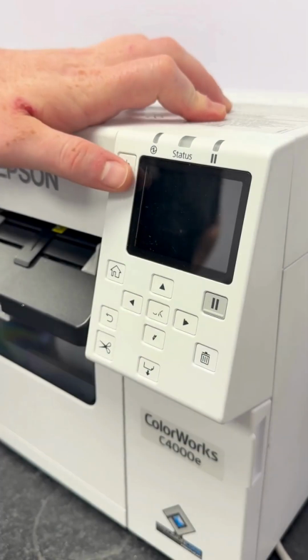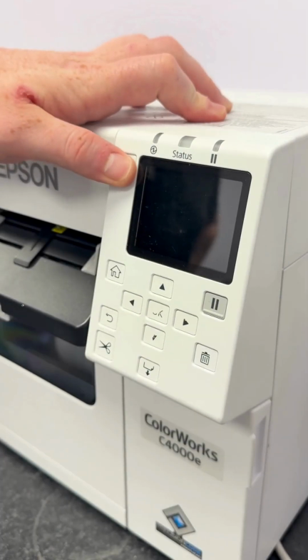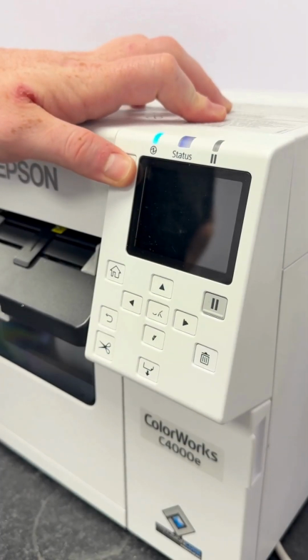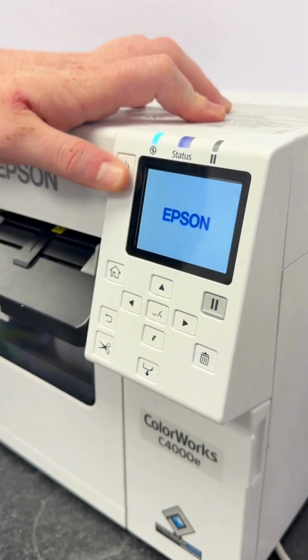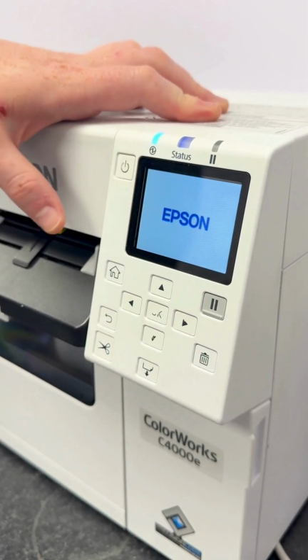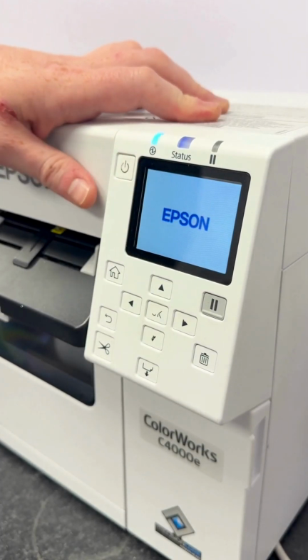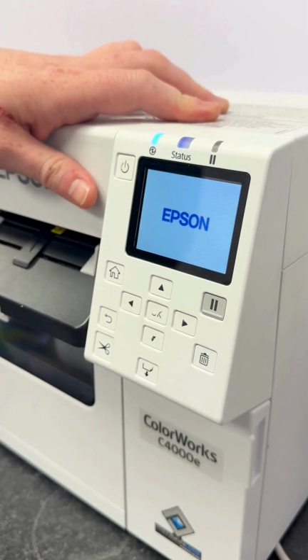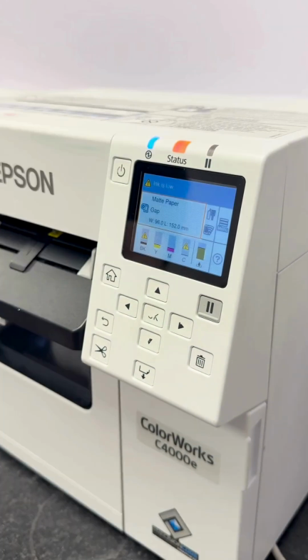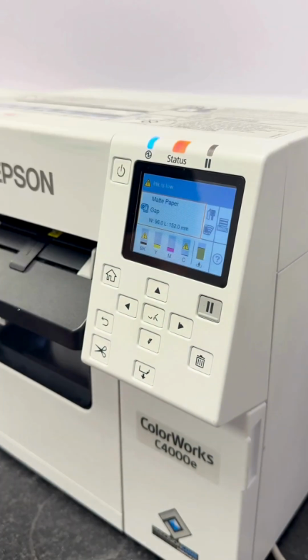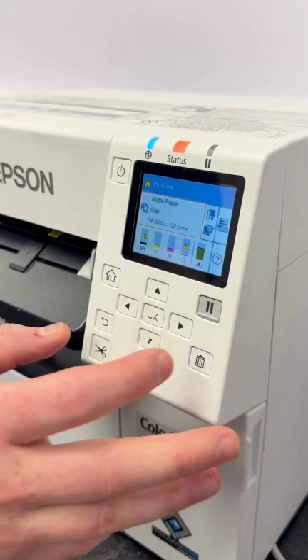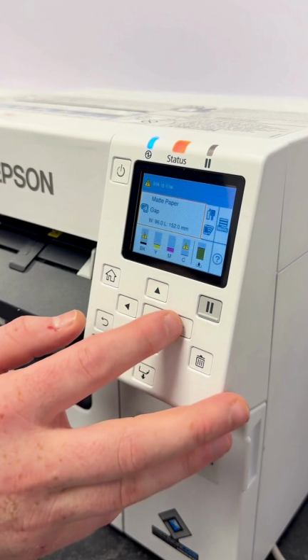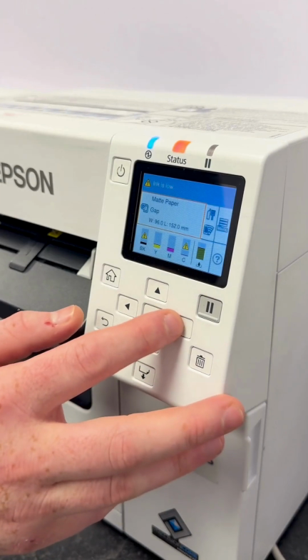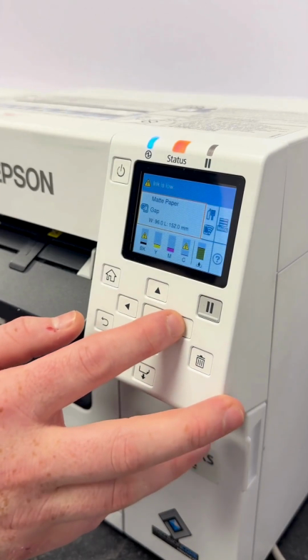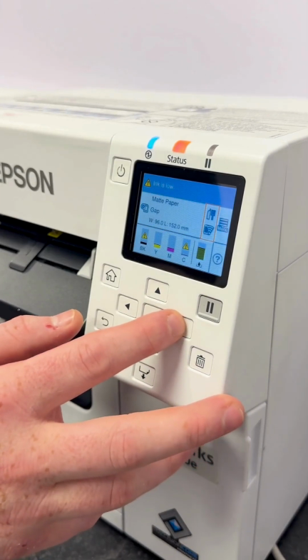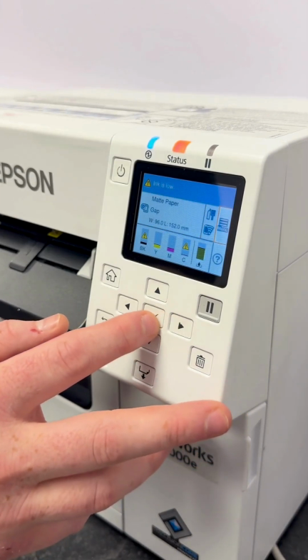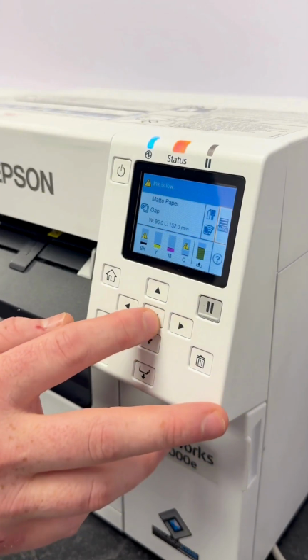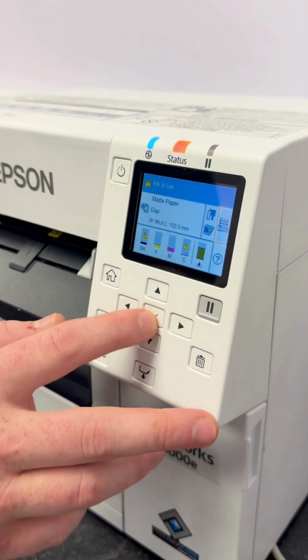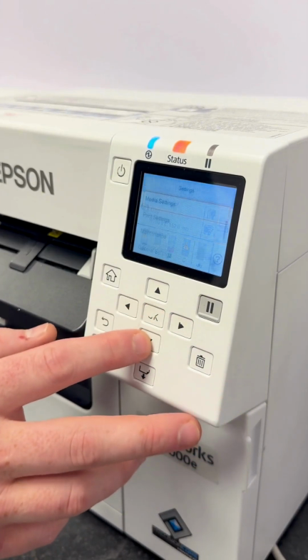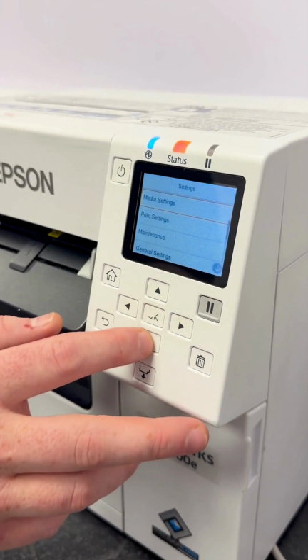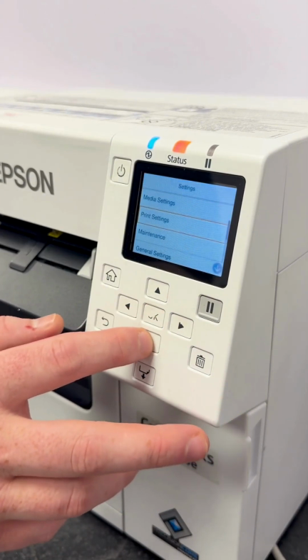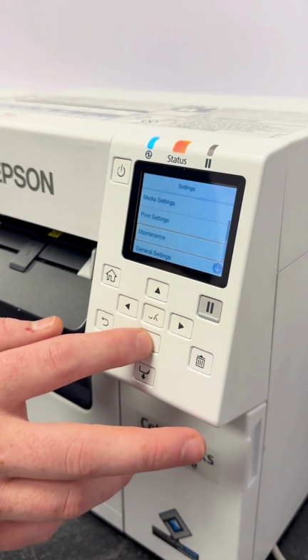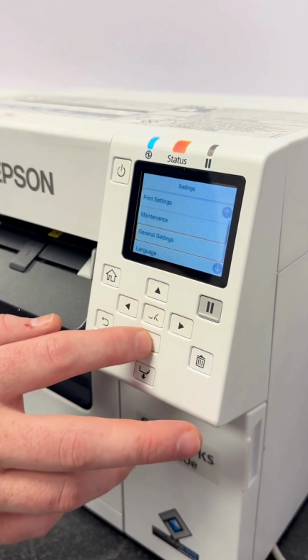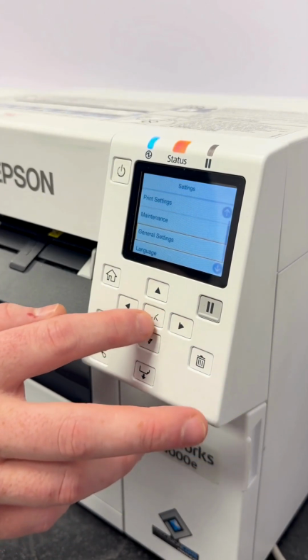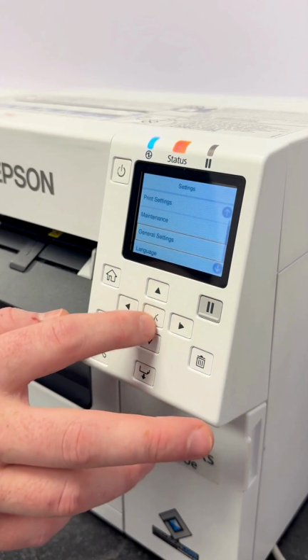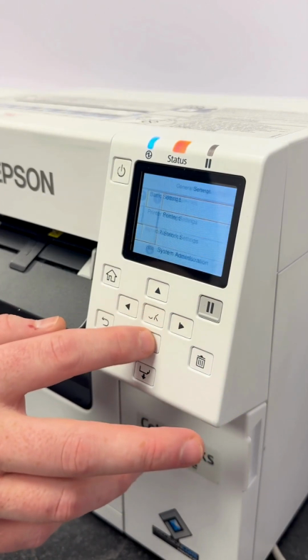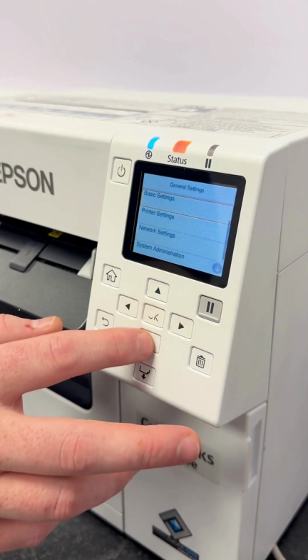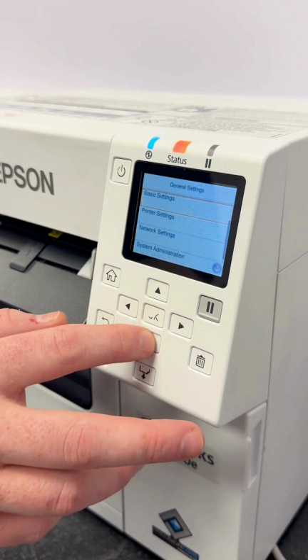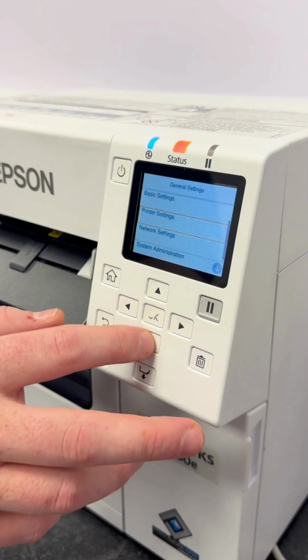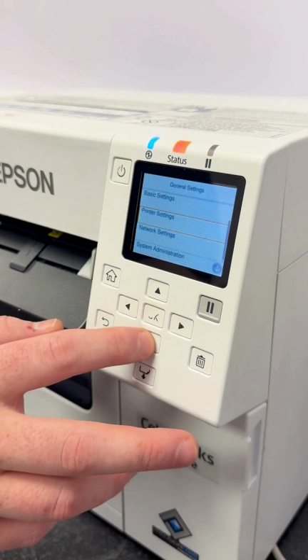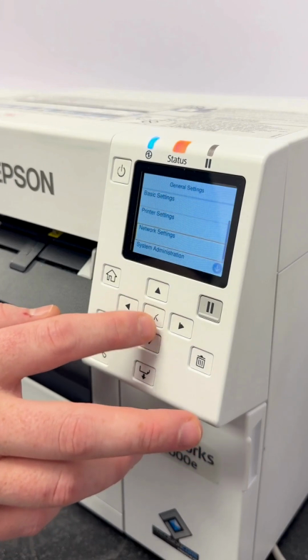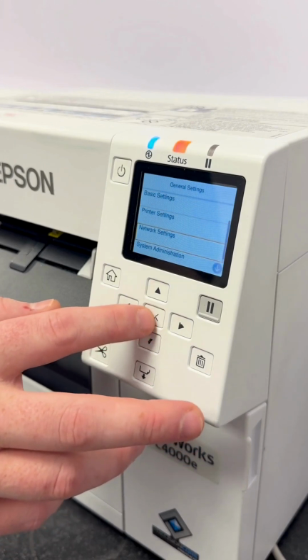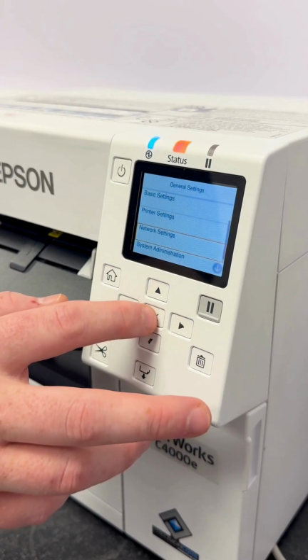Now turn the printer on. Once it's on, go into the menu options, scroll down to General Settings, and in there you'll see Network Settings.